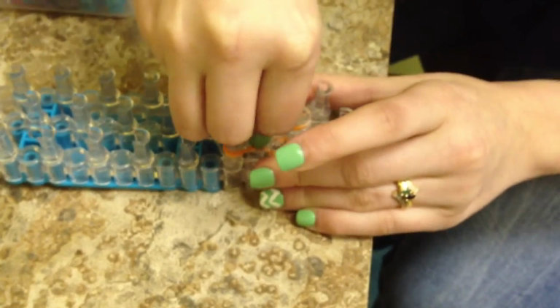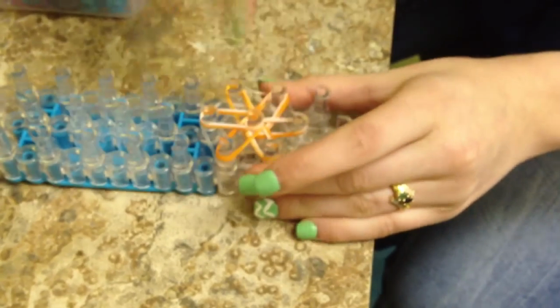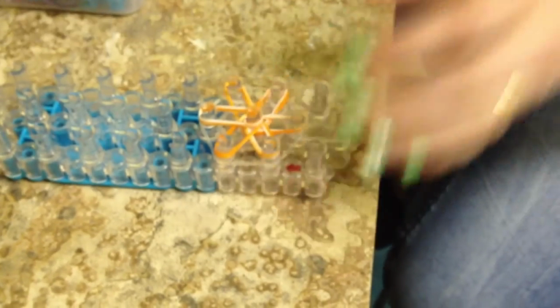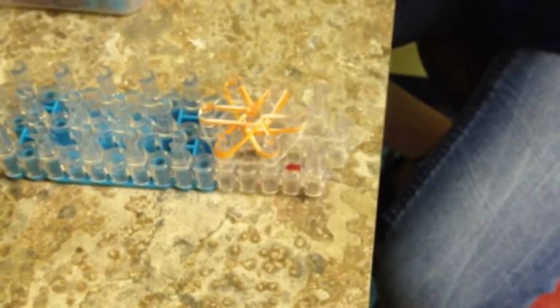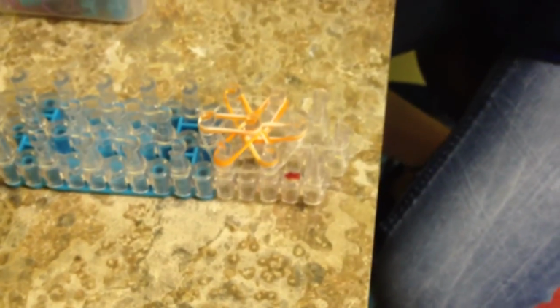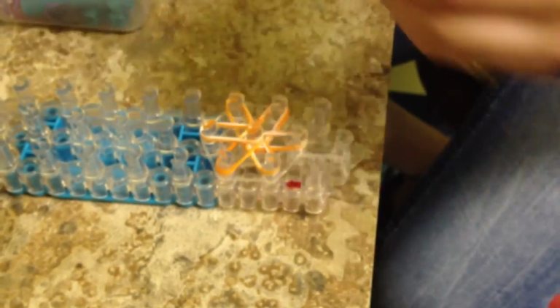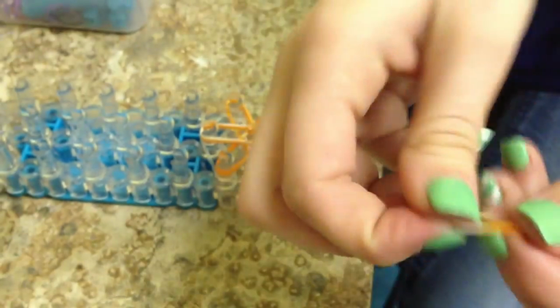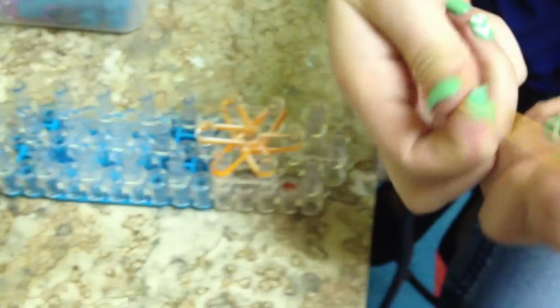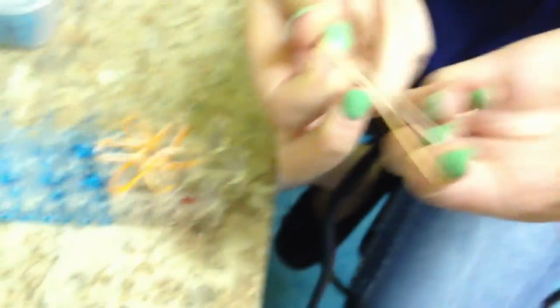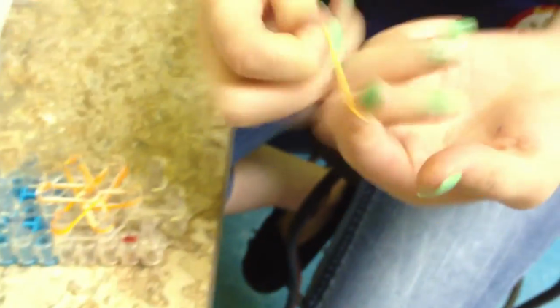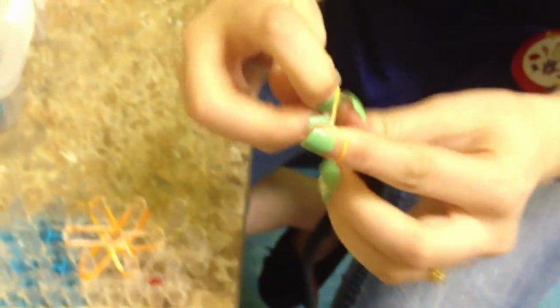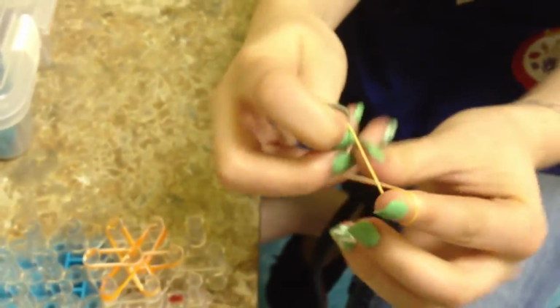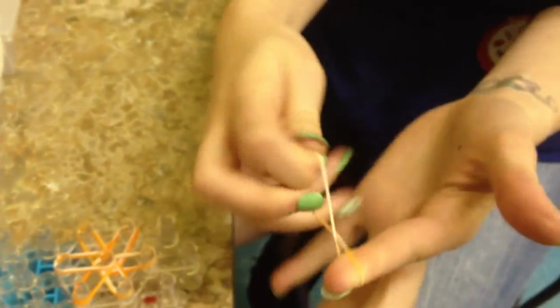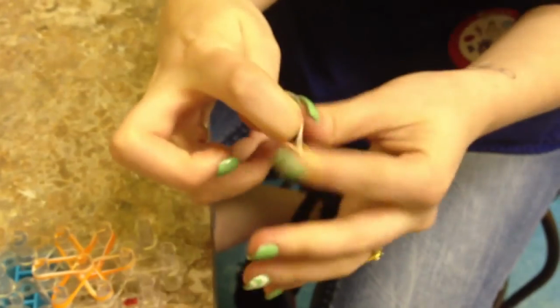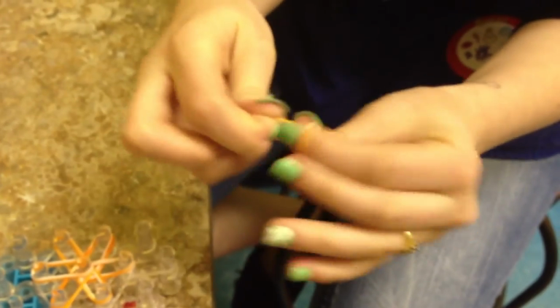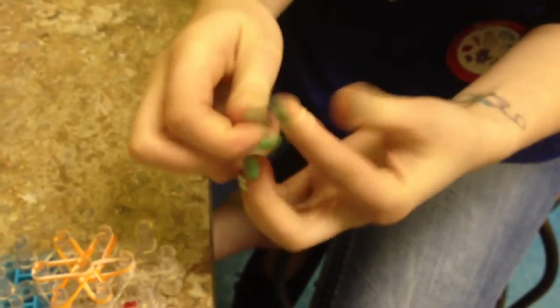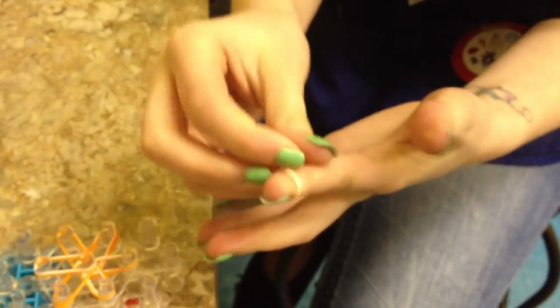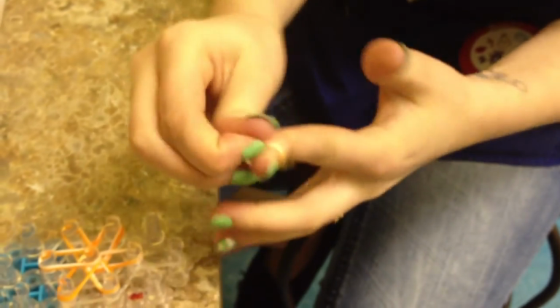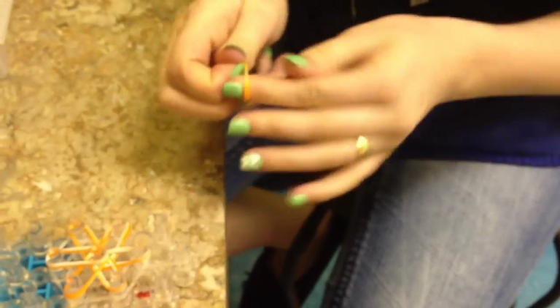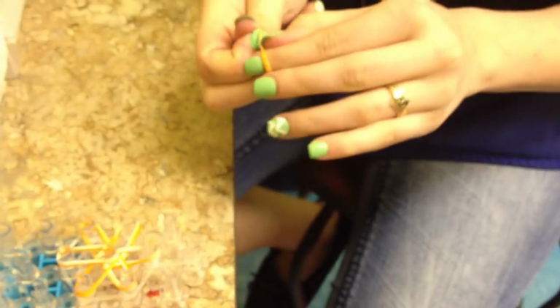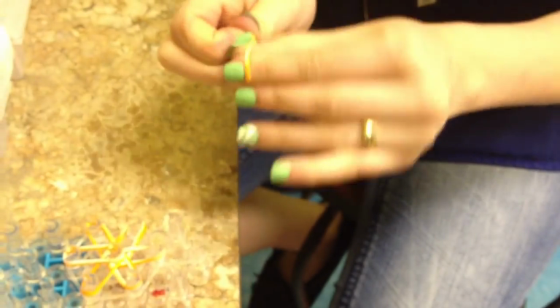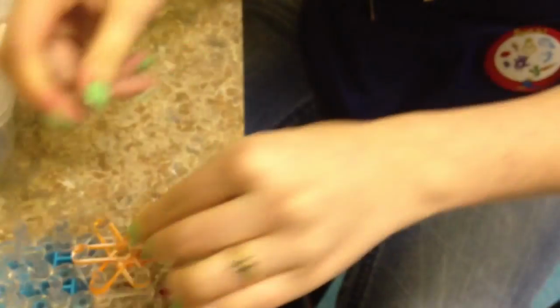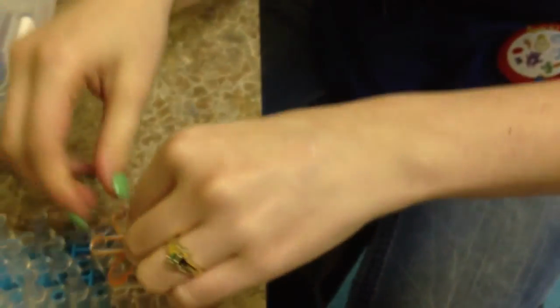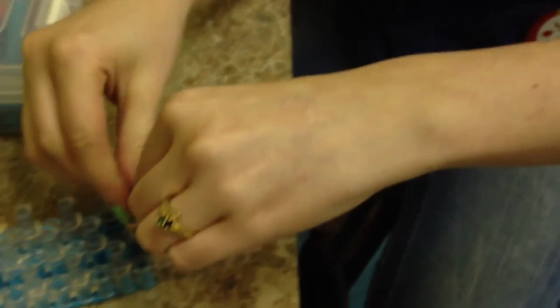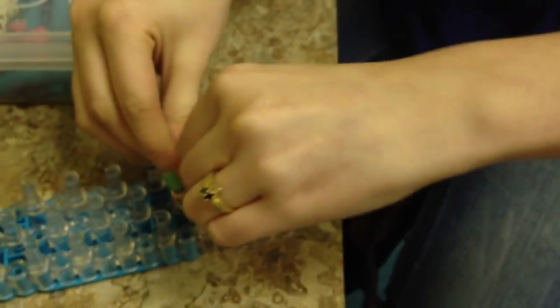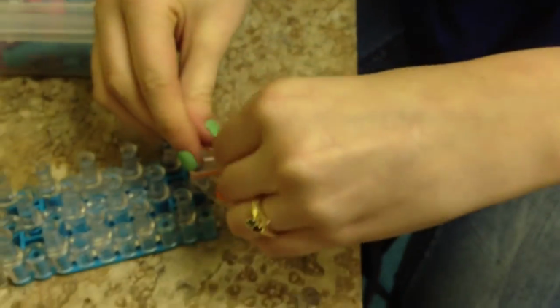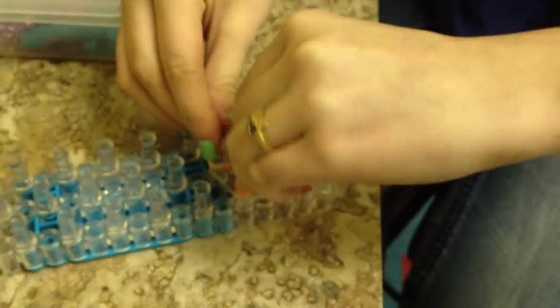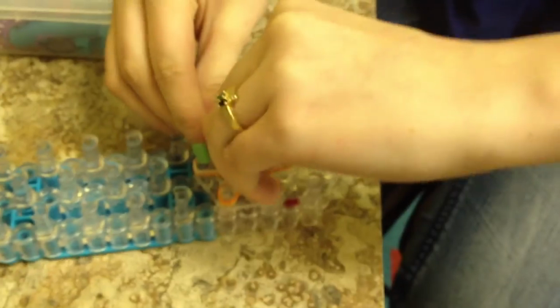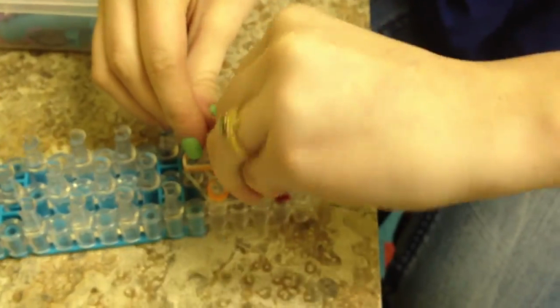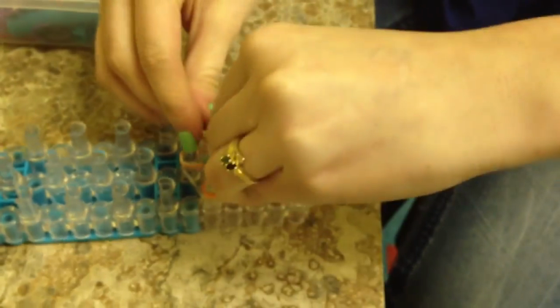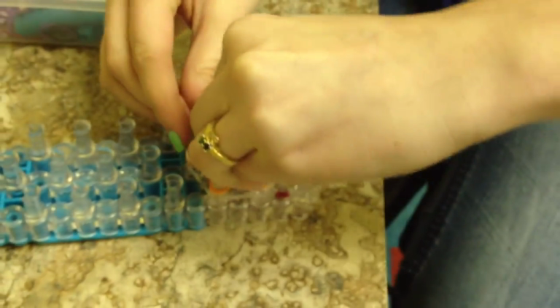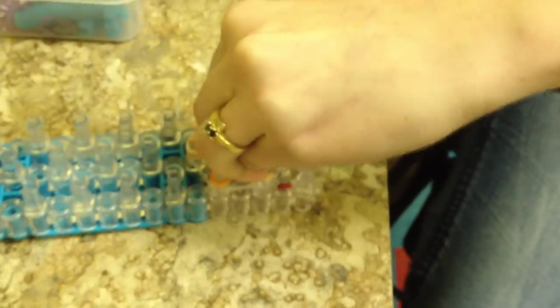Now, after you do that, you want to take a rubber band, make it a figure eight, and wrap it around your finger. Then you want to put it on top of these bands. That's called a cap band.